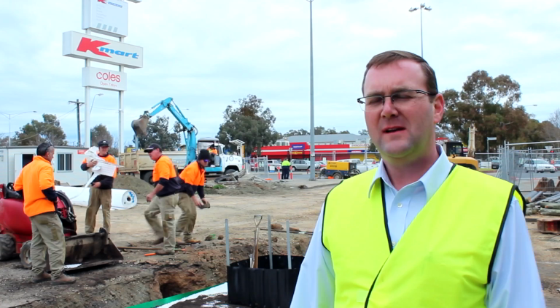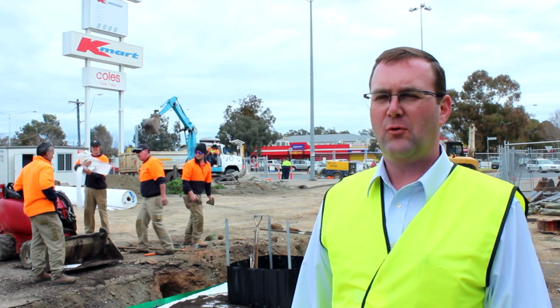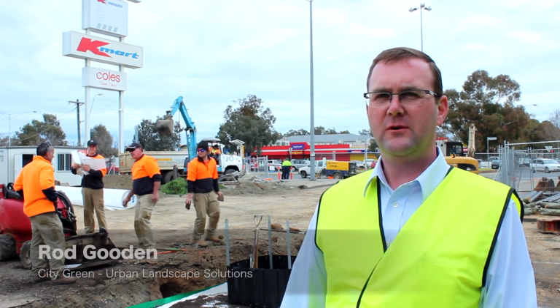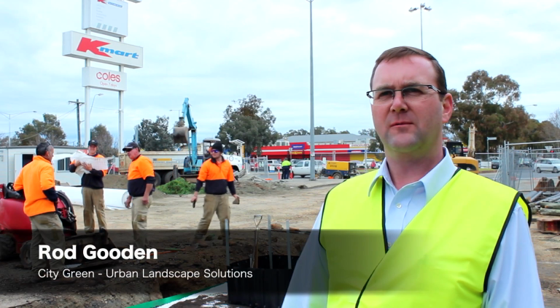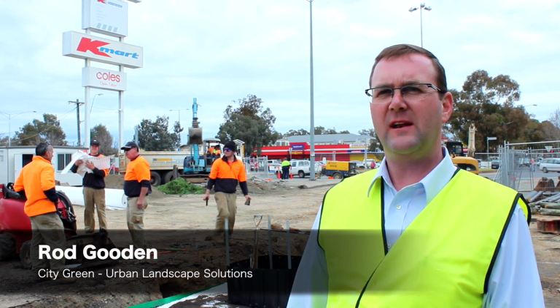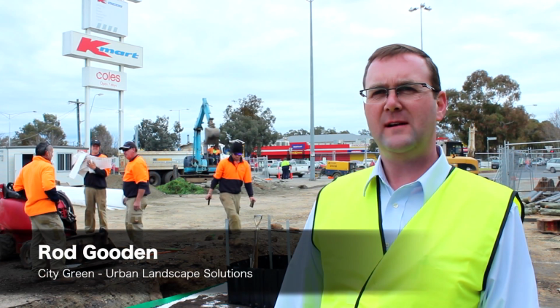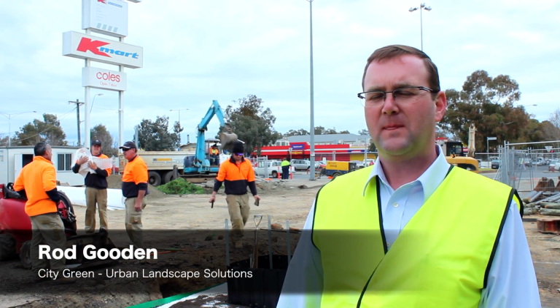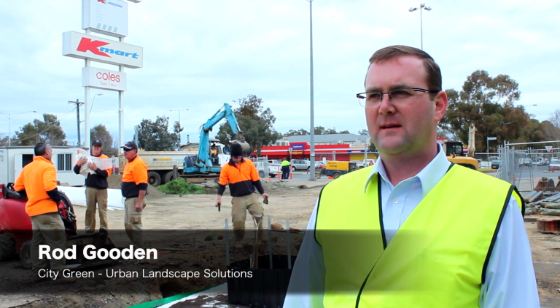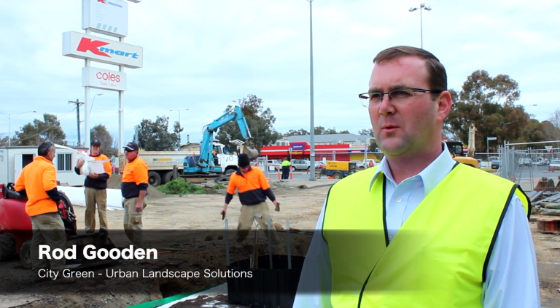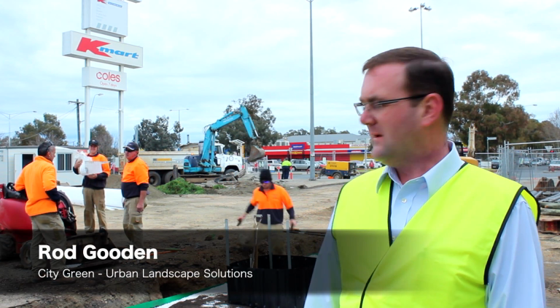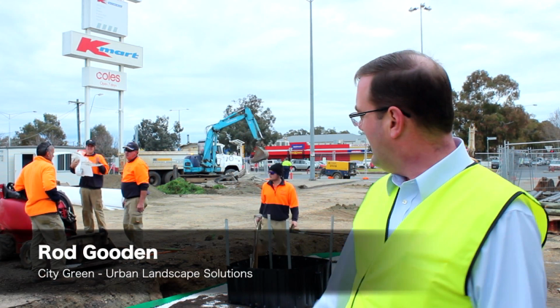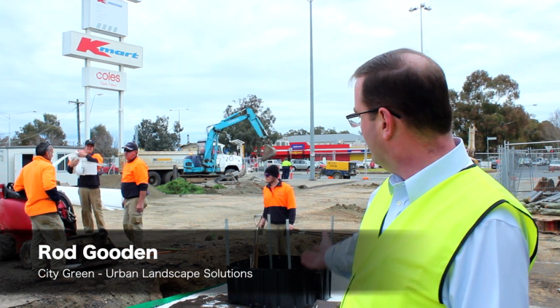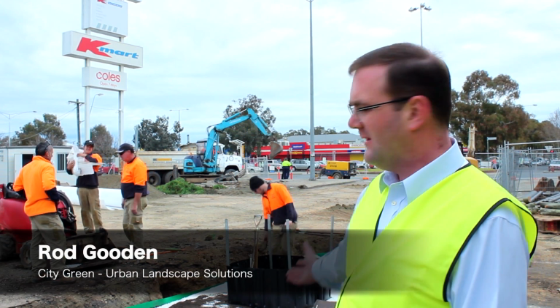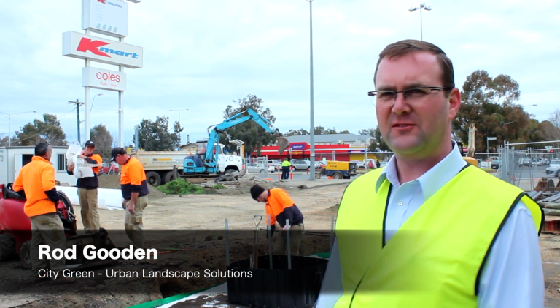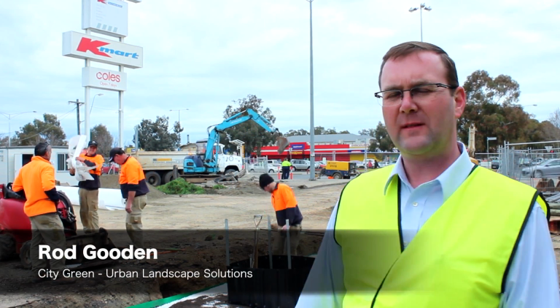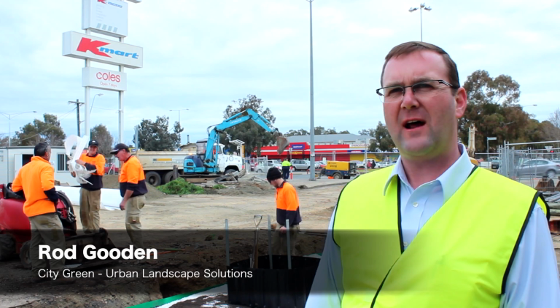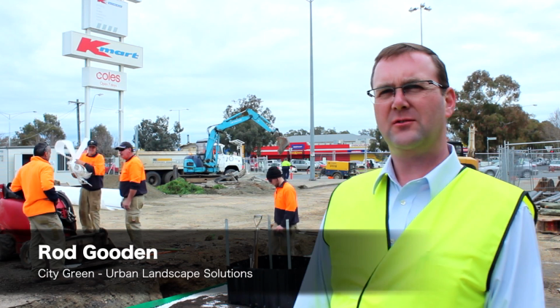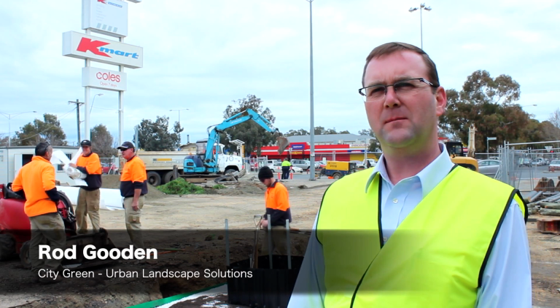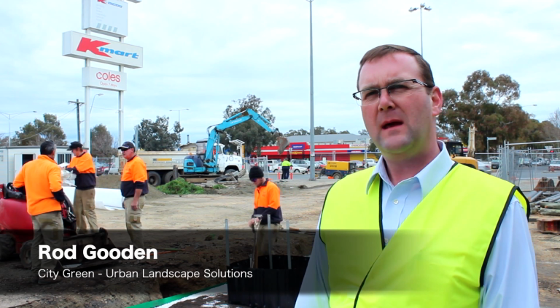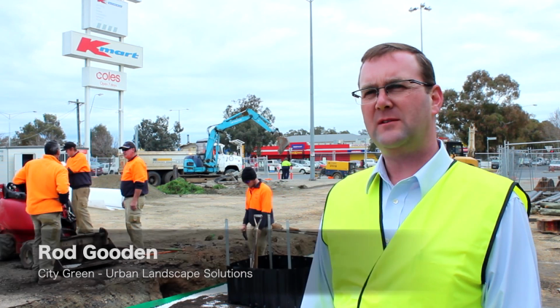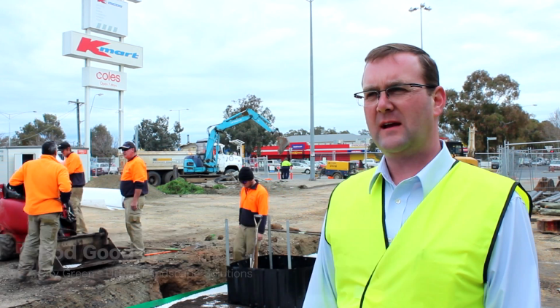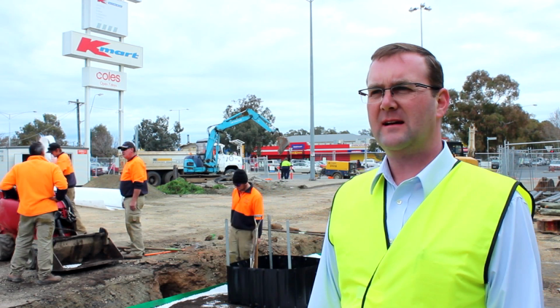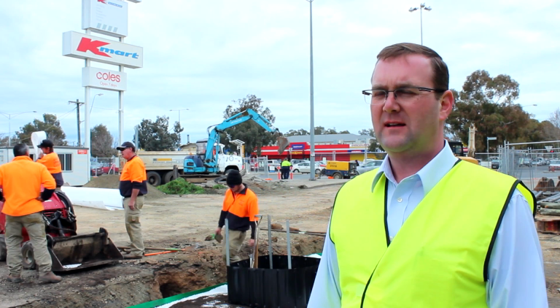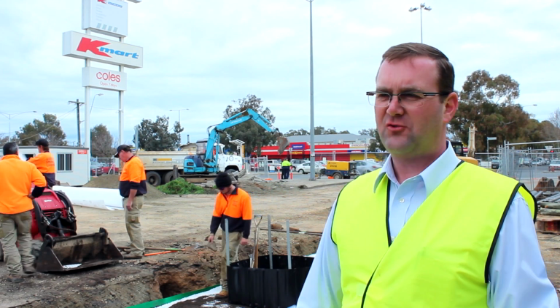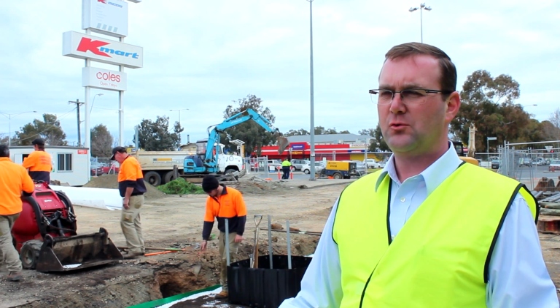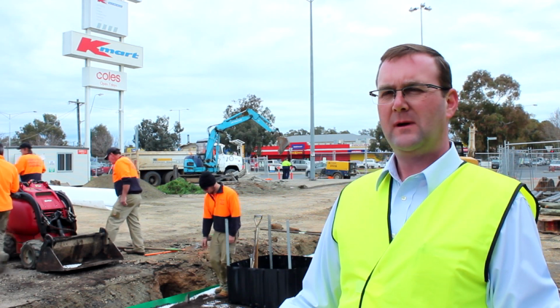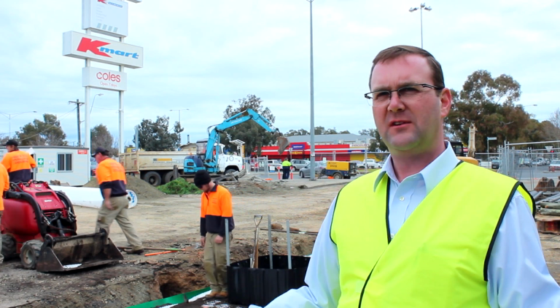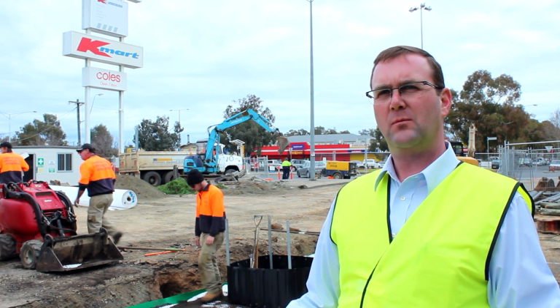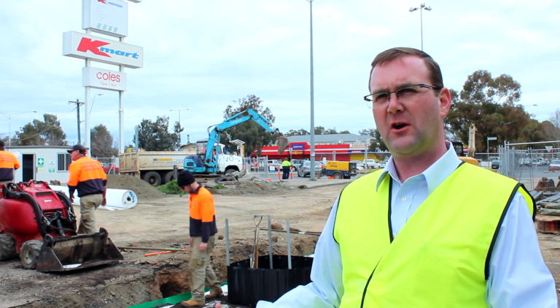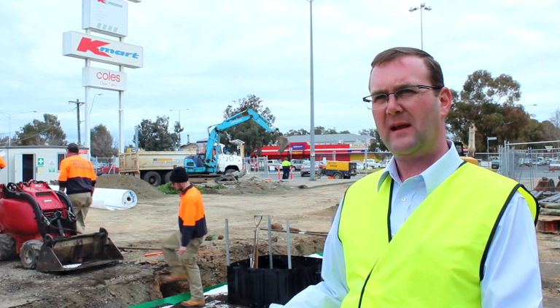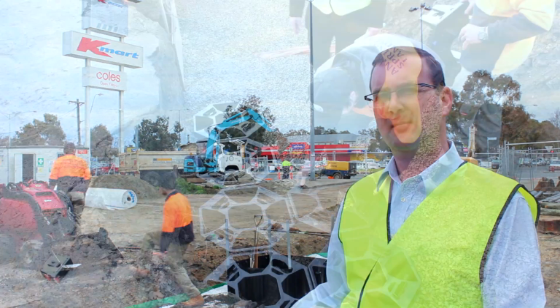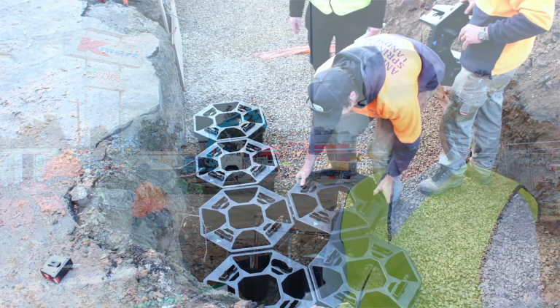Rod Gooden, City Green. What we're doing here is we're installing the Stratosol system, which is a structural system which goes beneath the pavement.